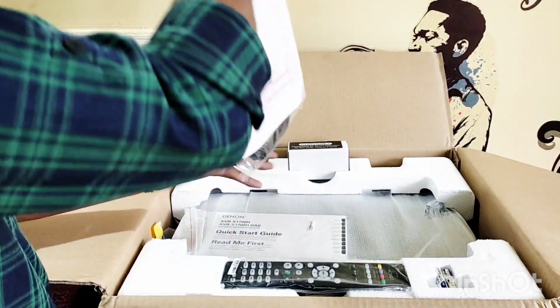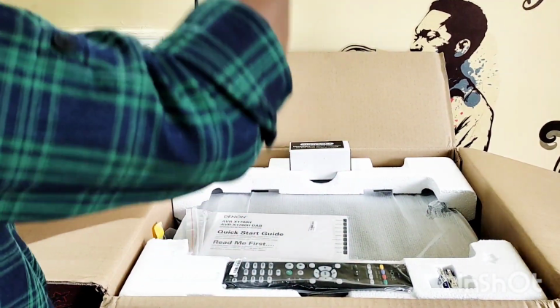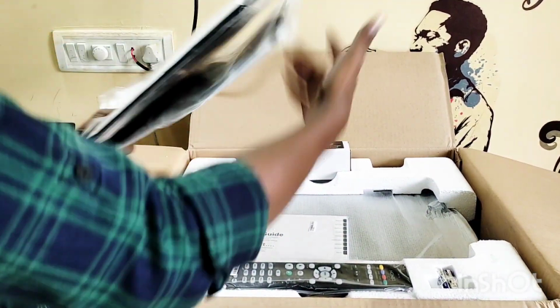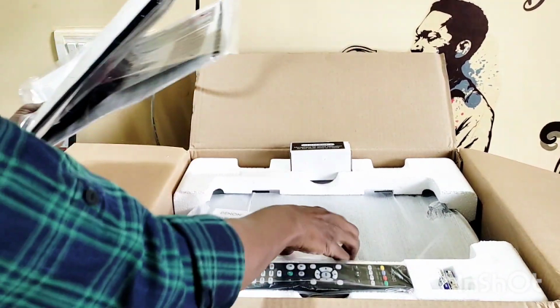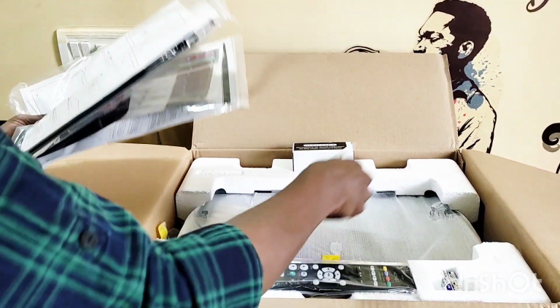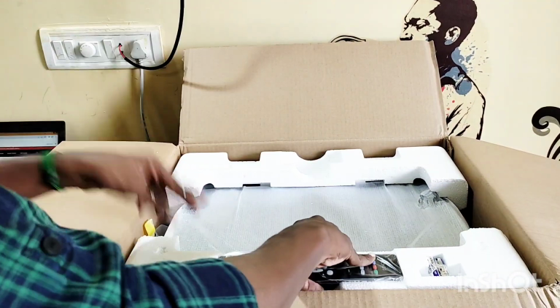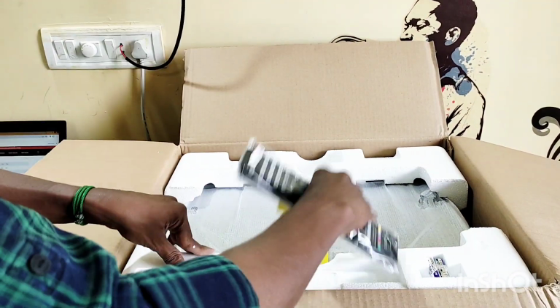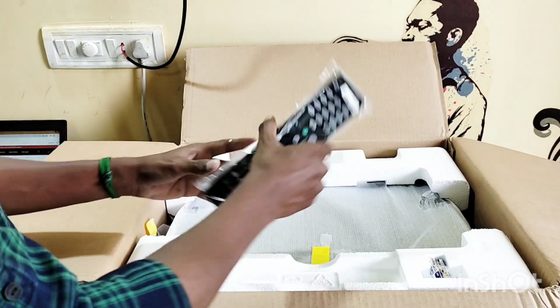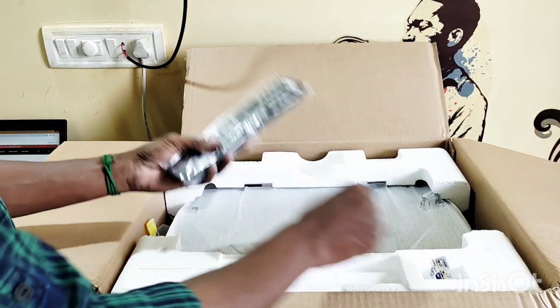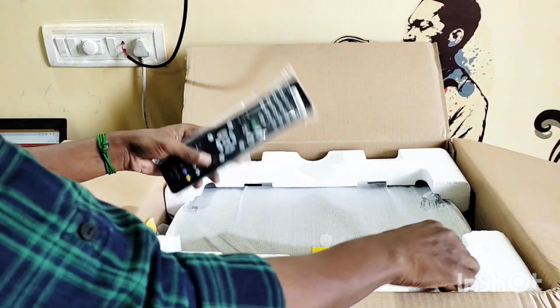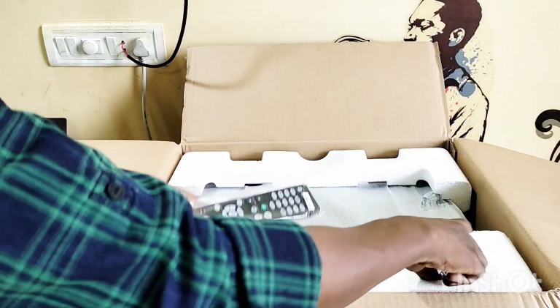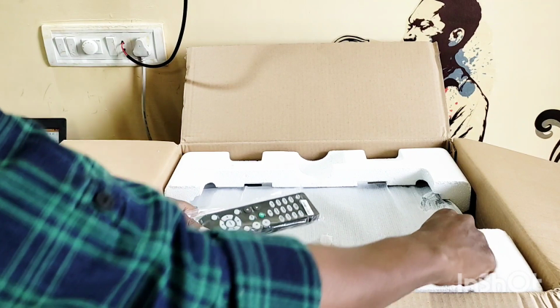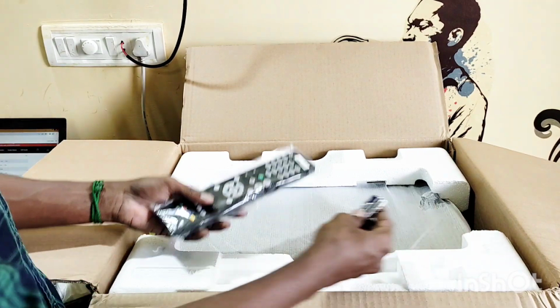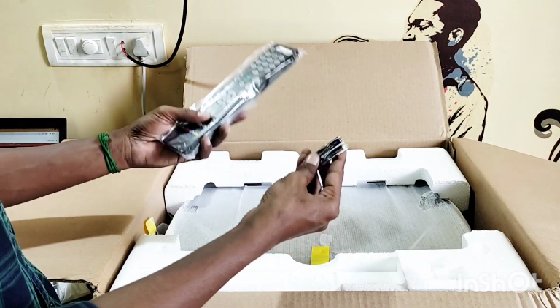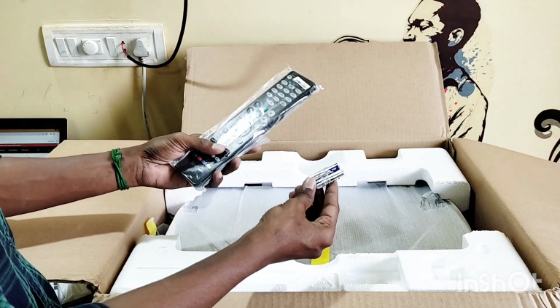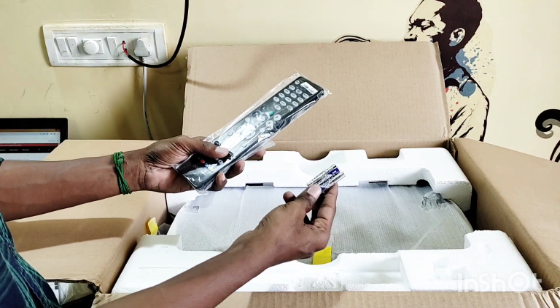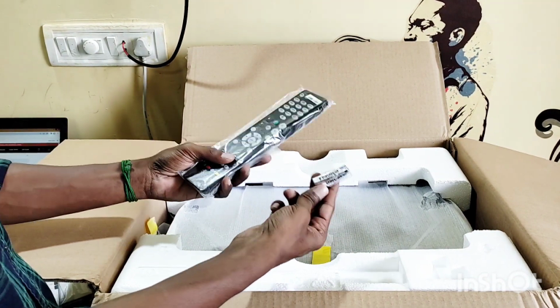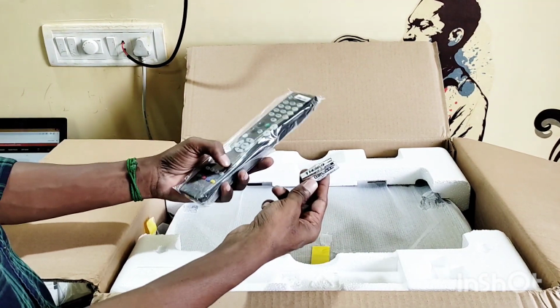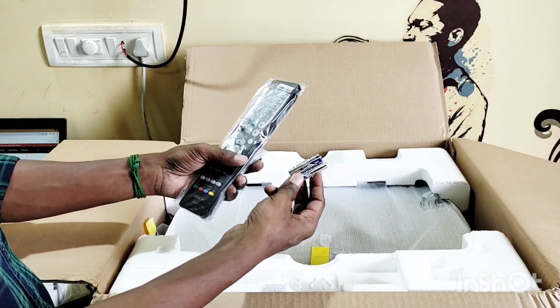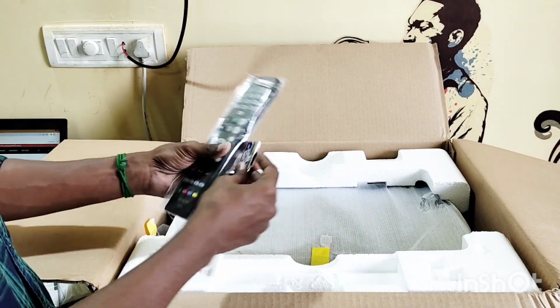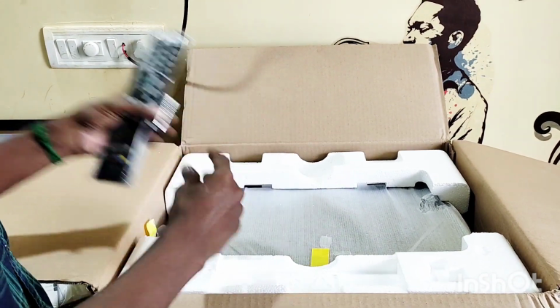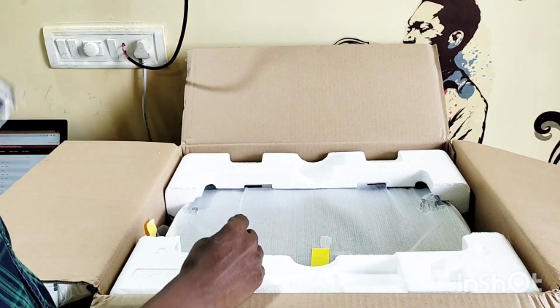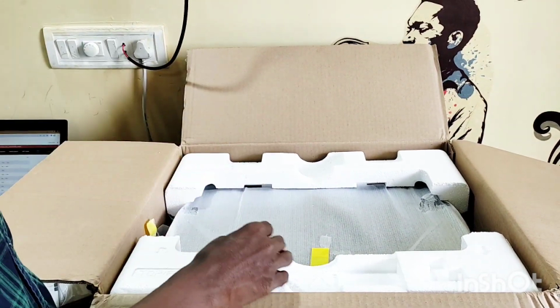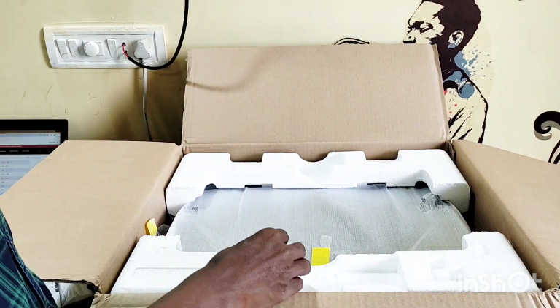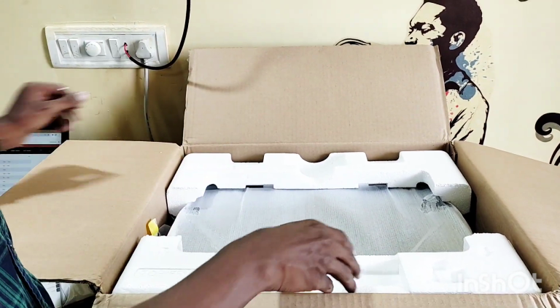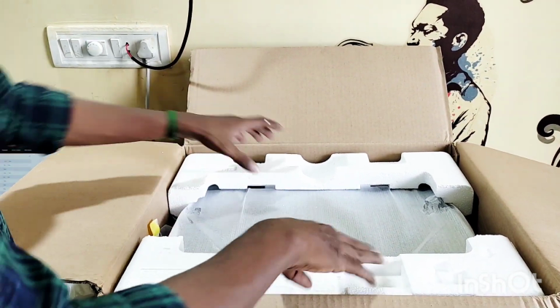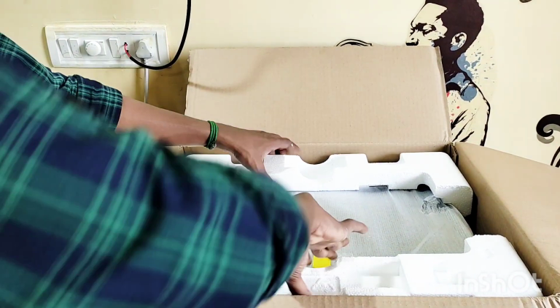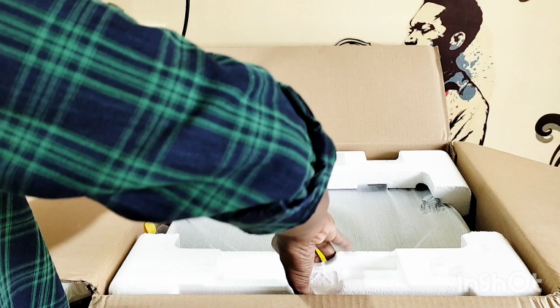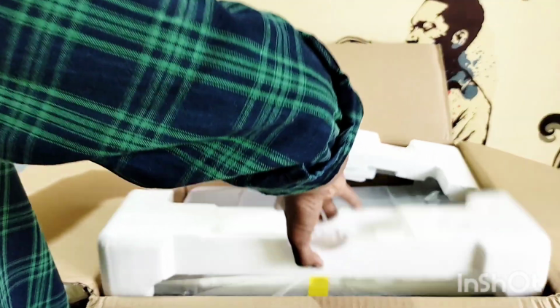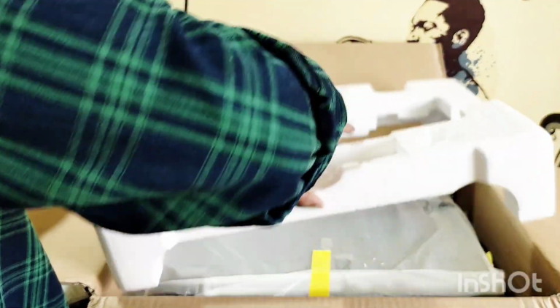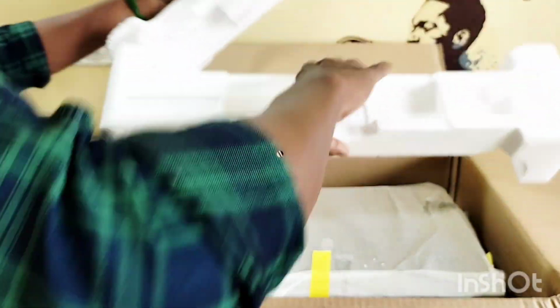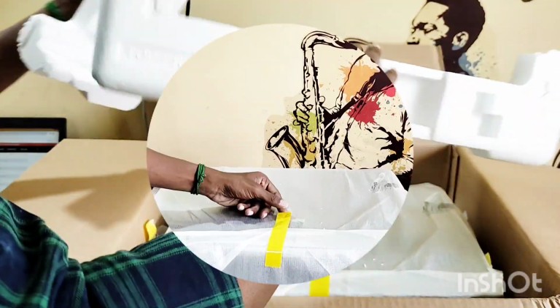There is nothing missing. There is also a remote and the original batteries included. The LMA is fresh and comes with a remote.